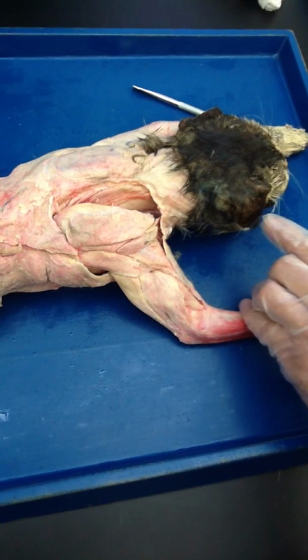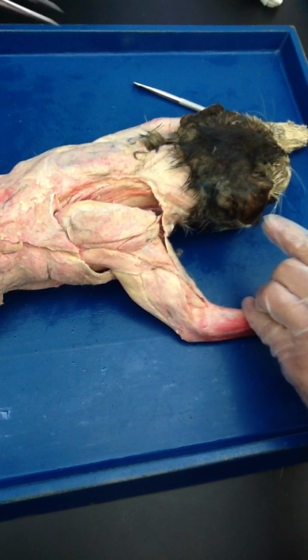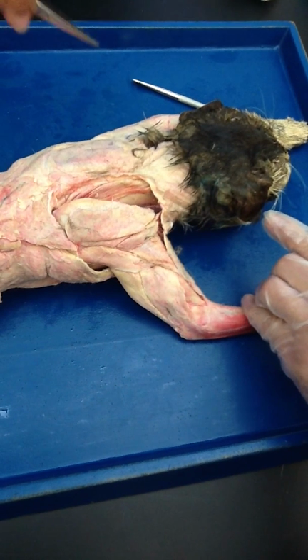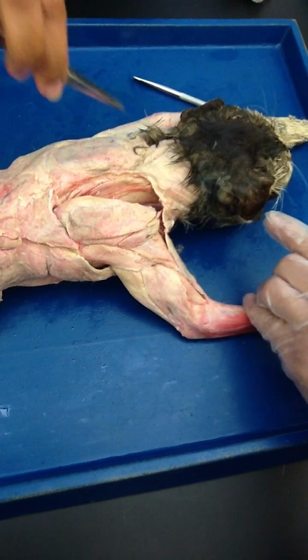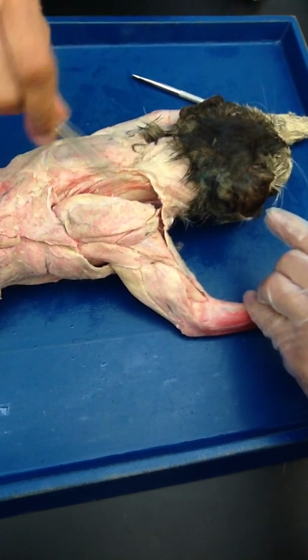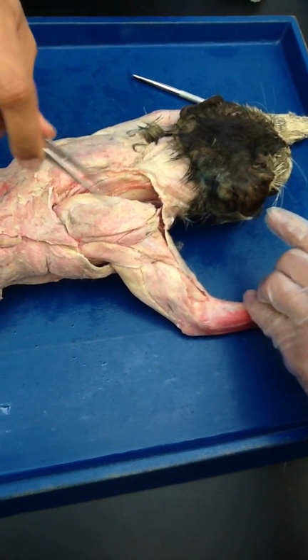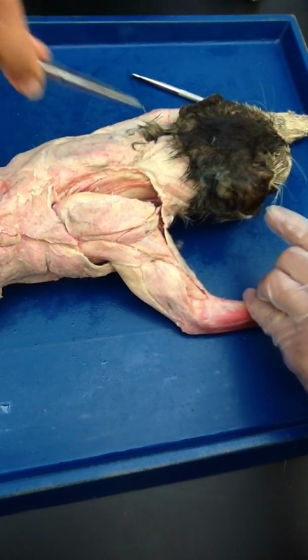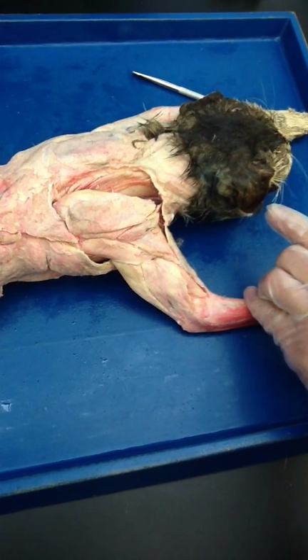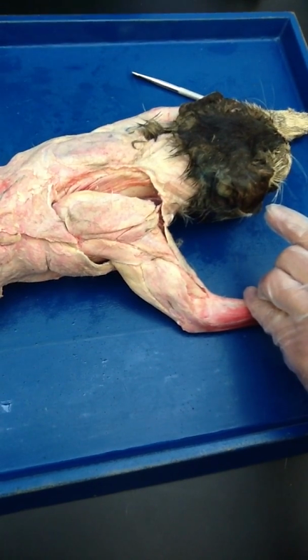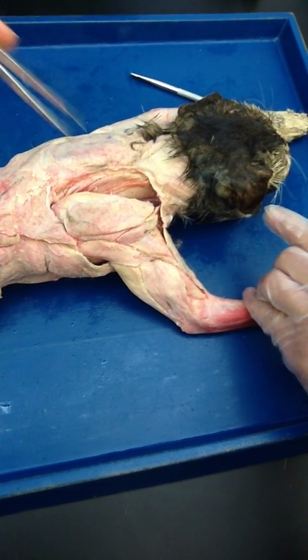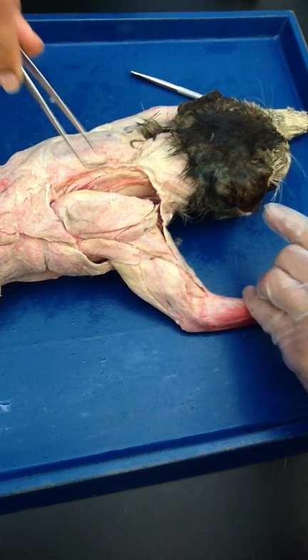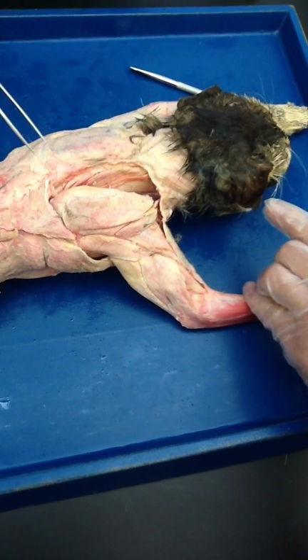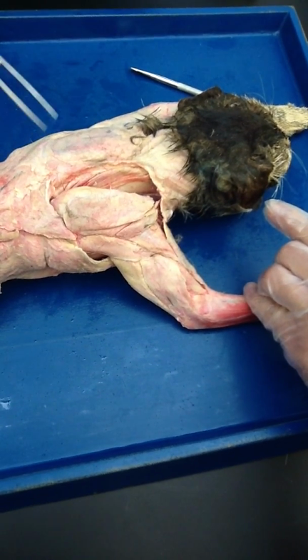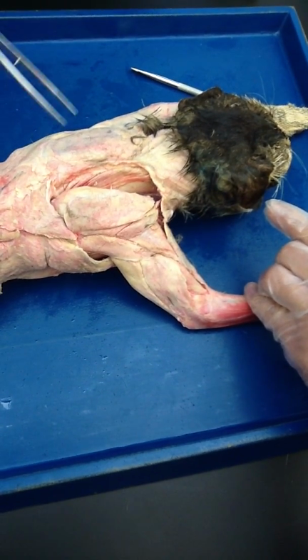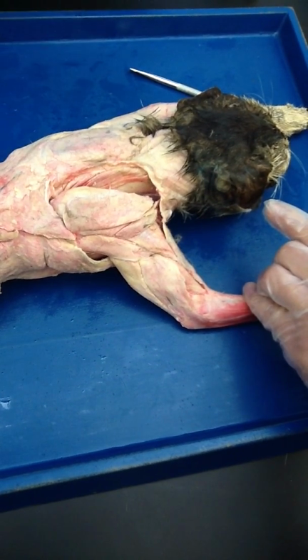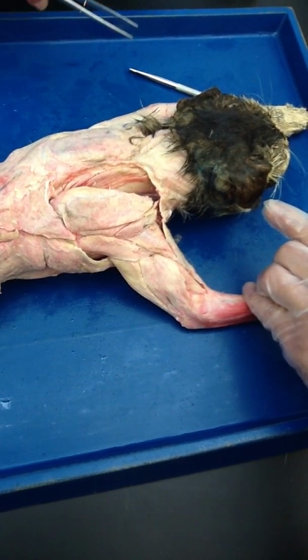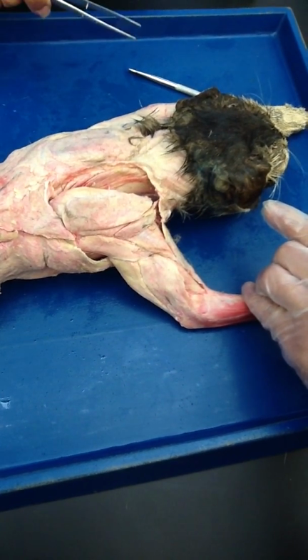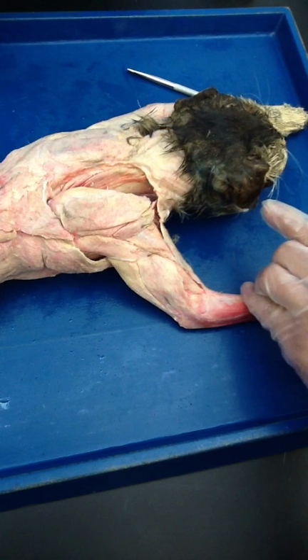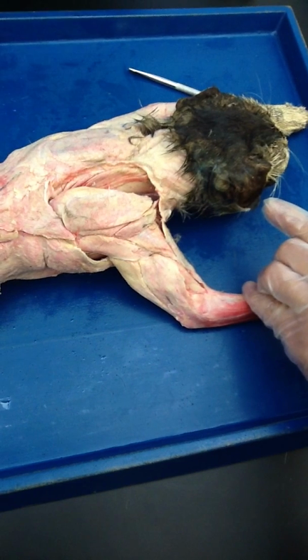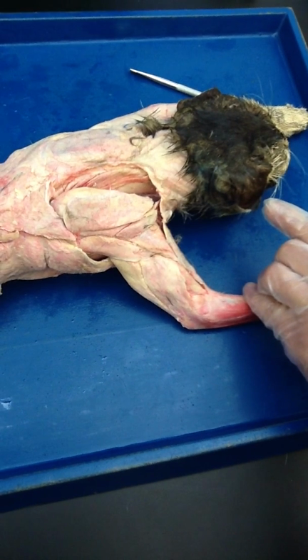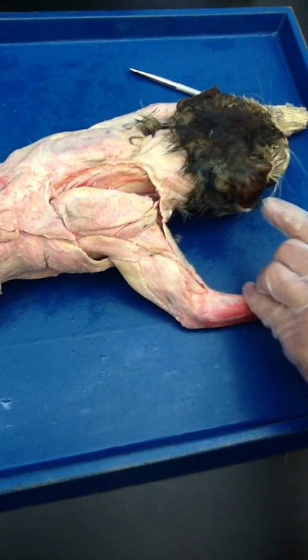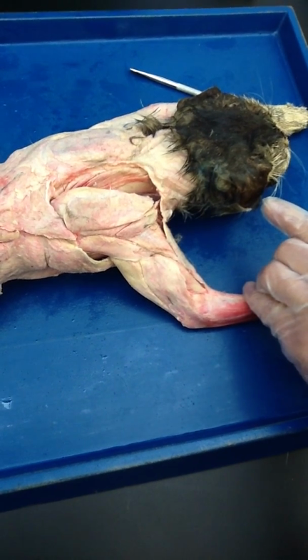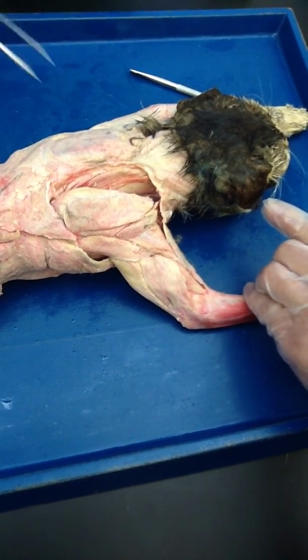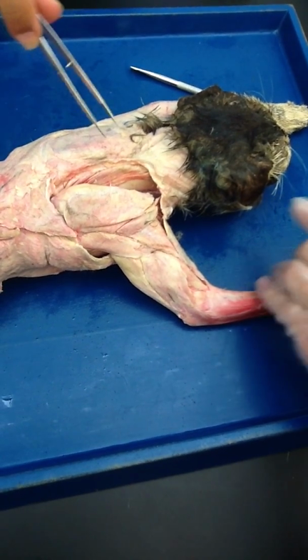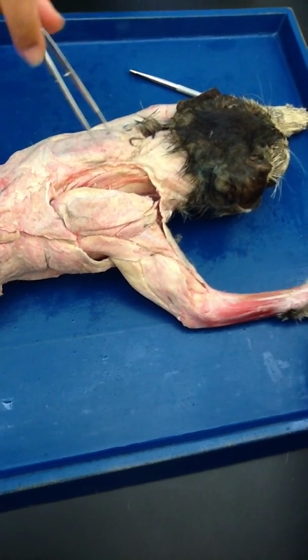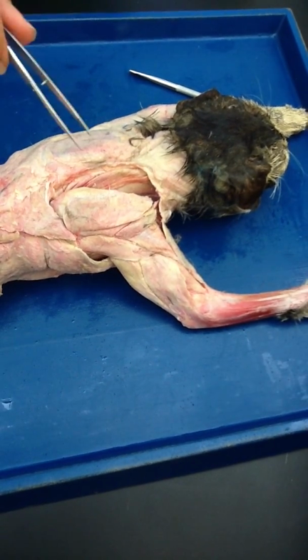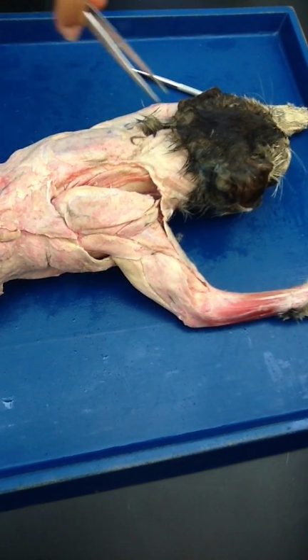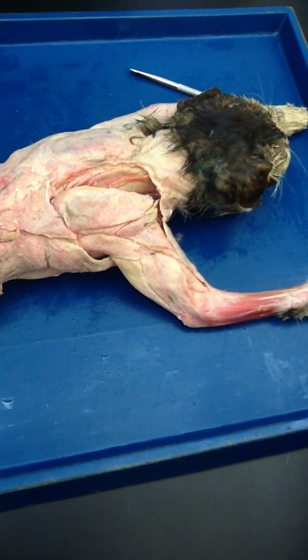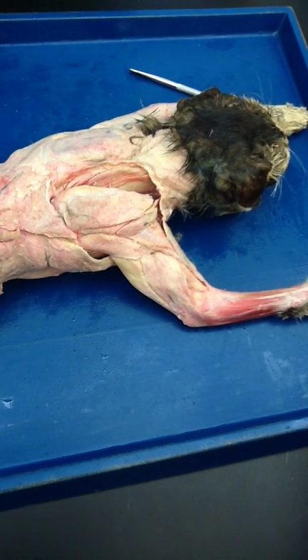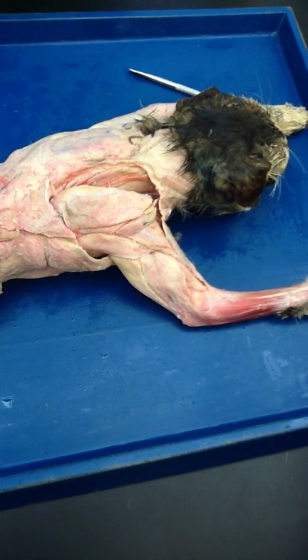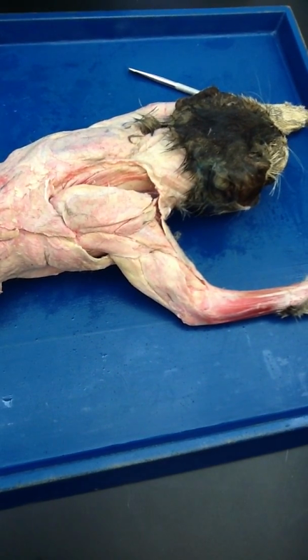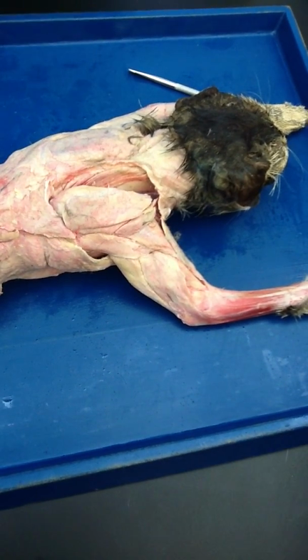We are going to do the shoulder as well as the leg, front and back both.